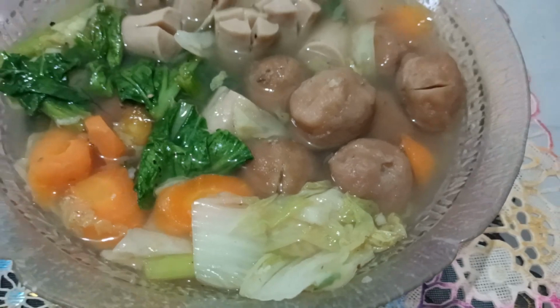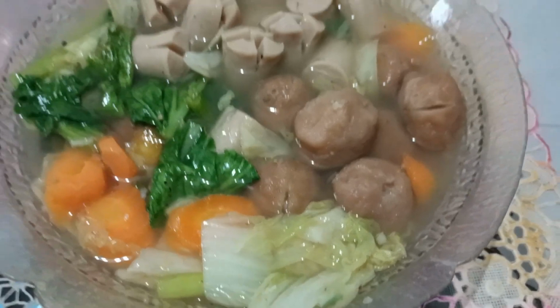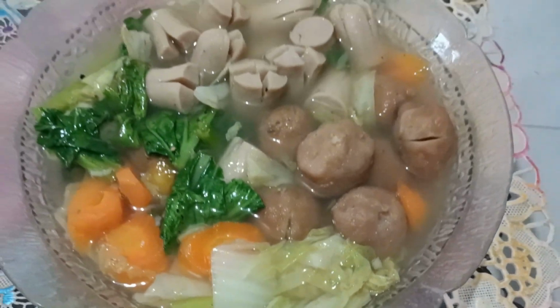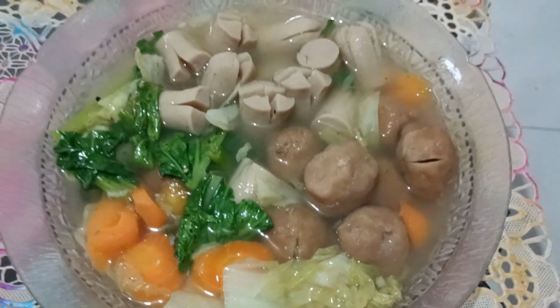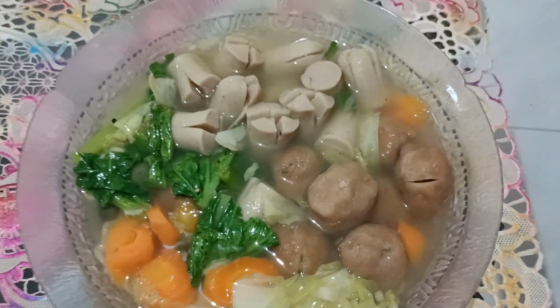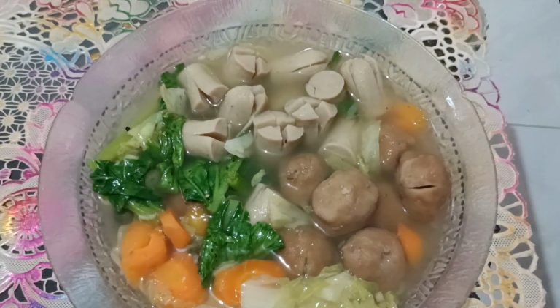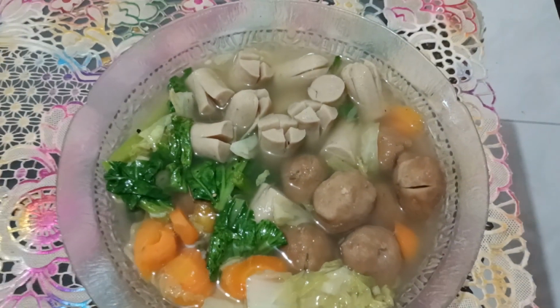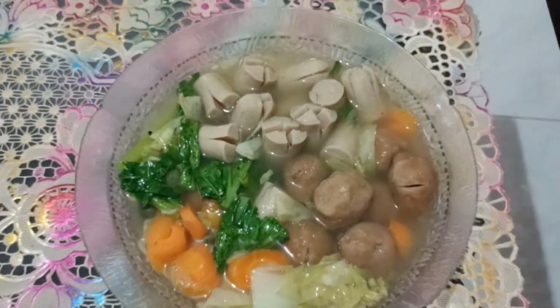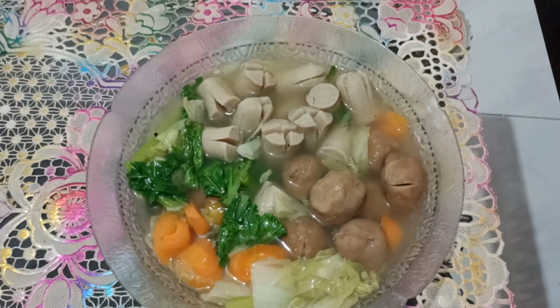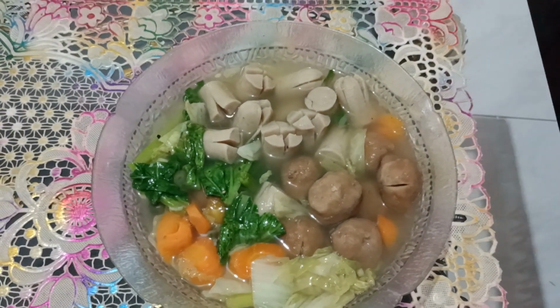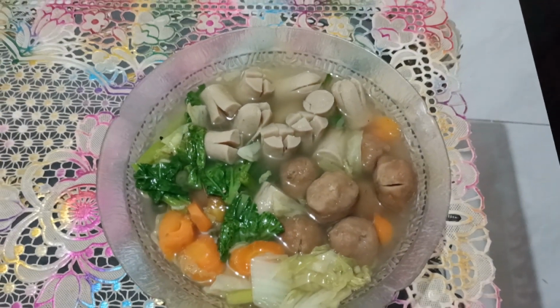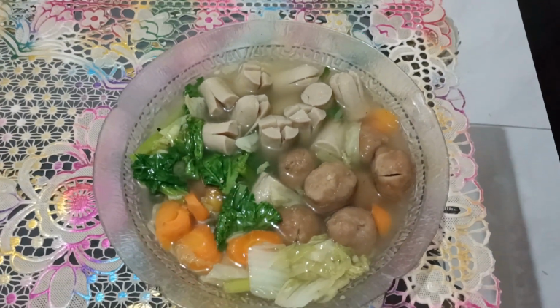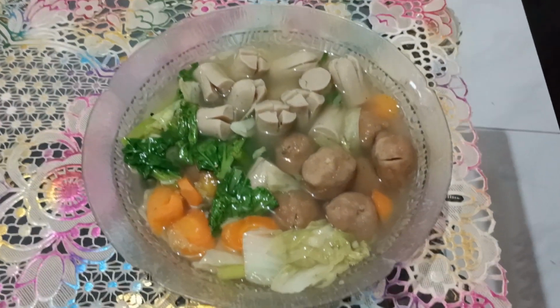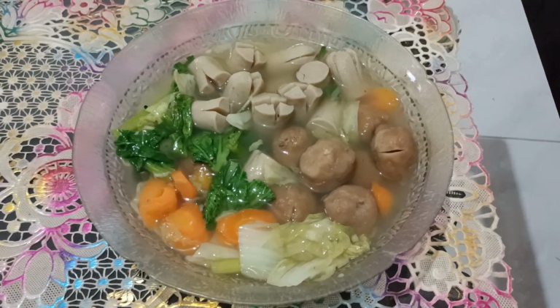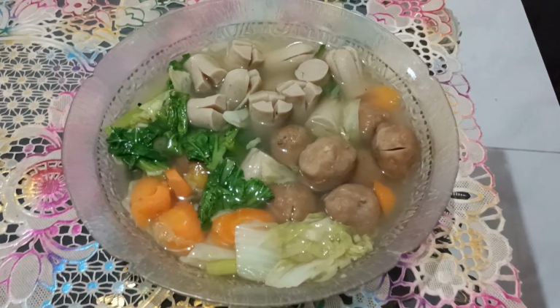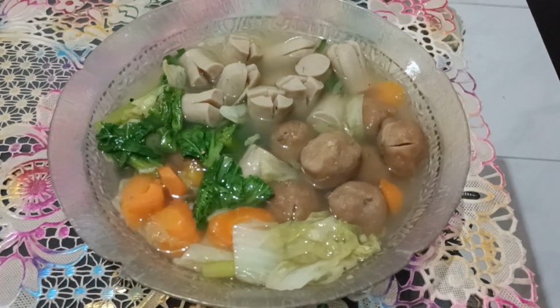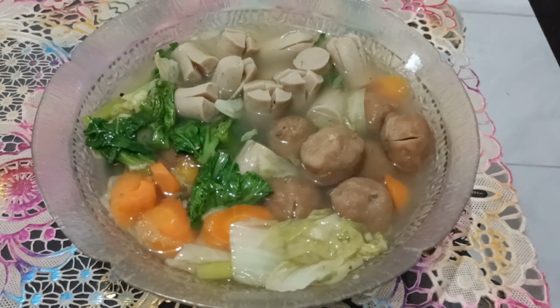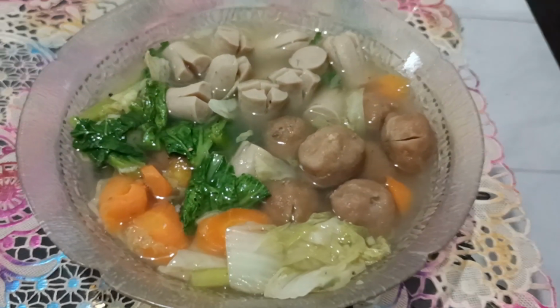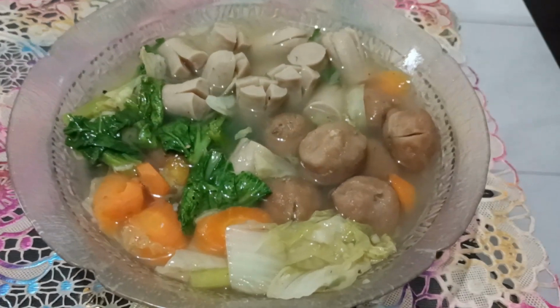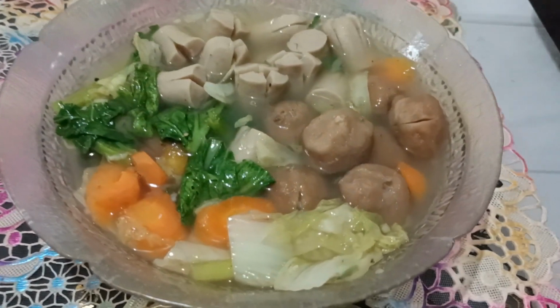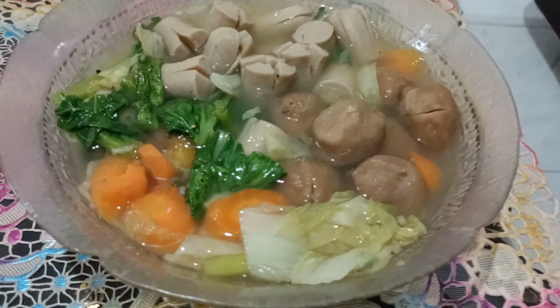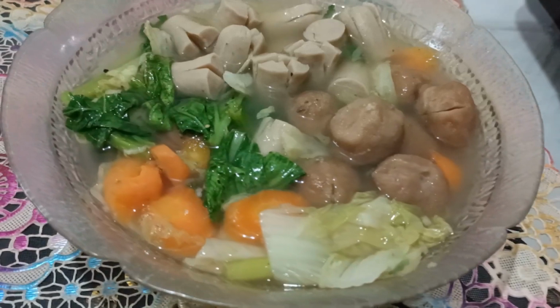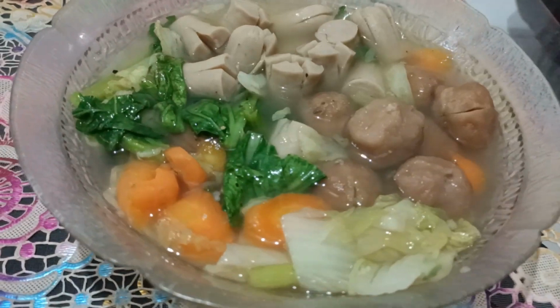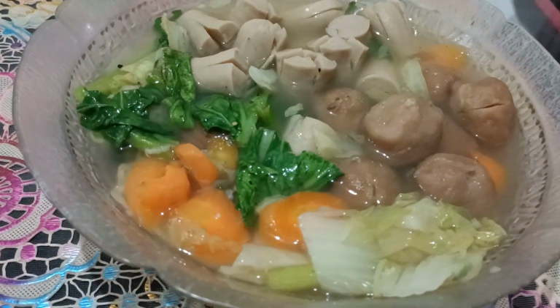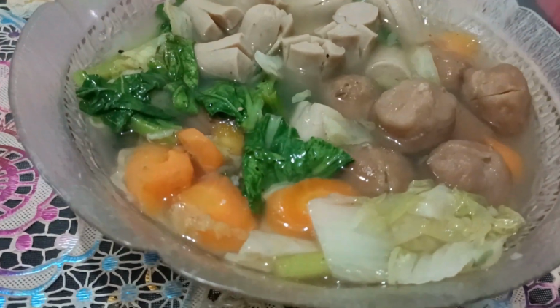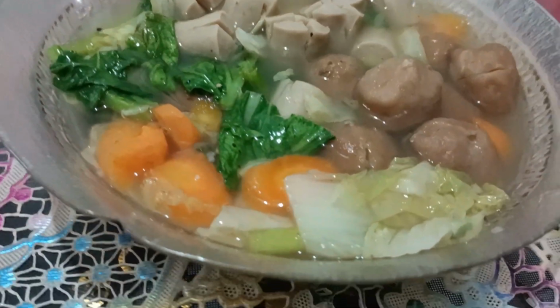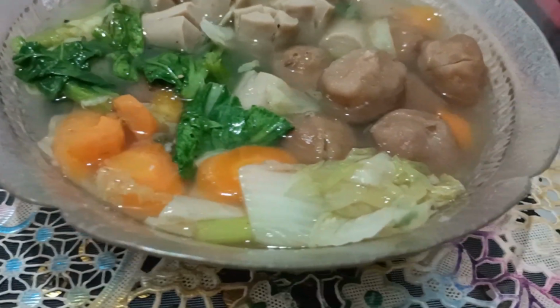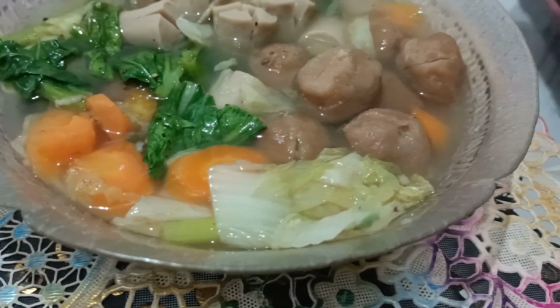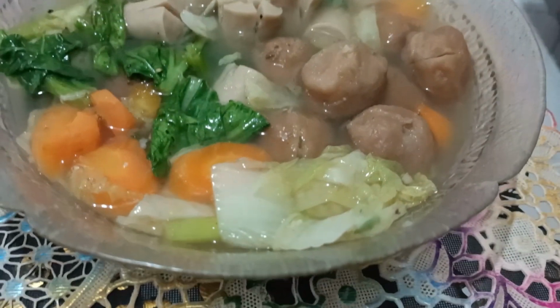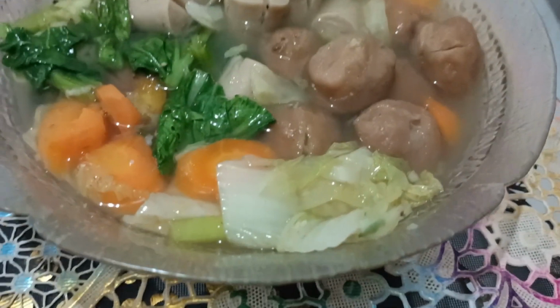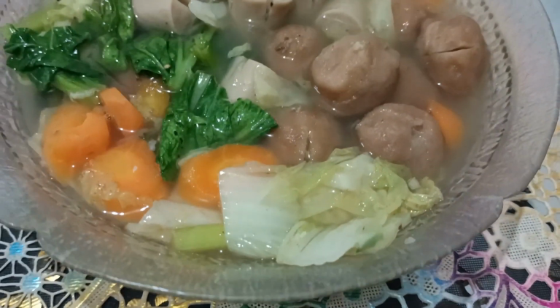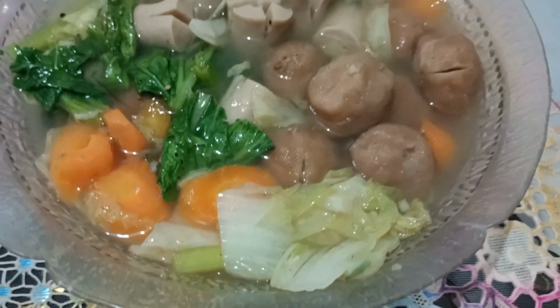Hari ini saya mau buat sayur sop bakso-sosis. Yuk langsung saja kita buat dan siapkan bahan-bahannya.